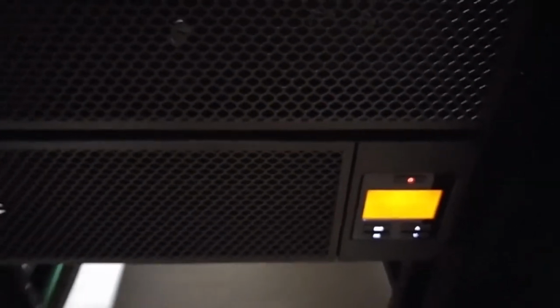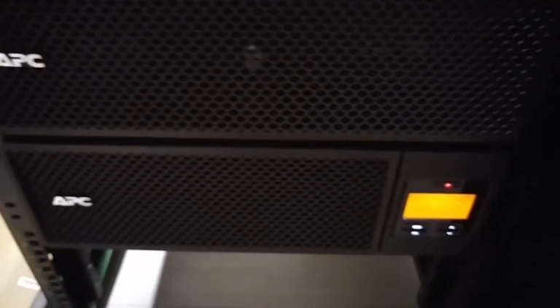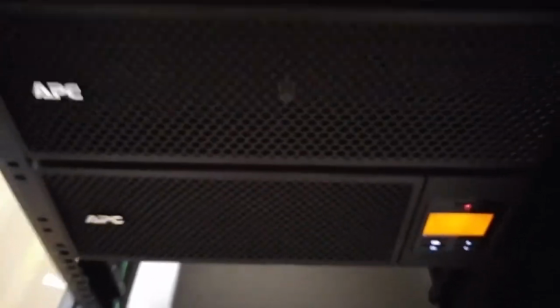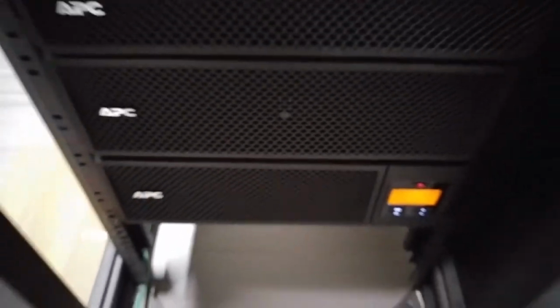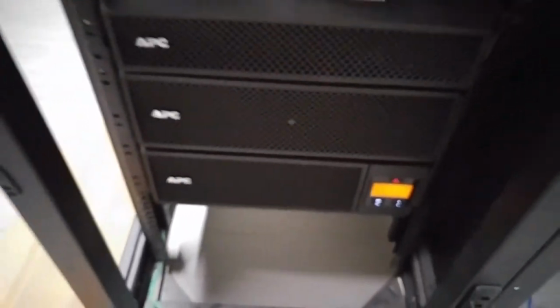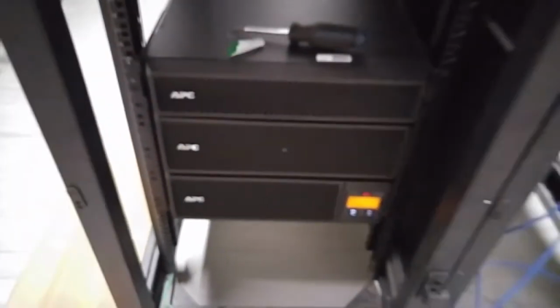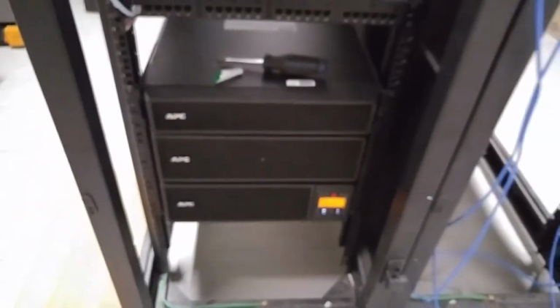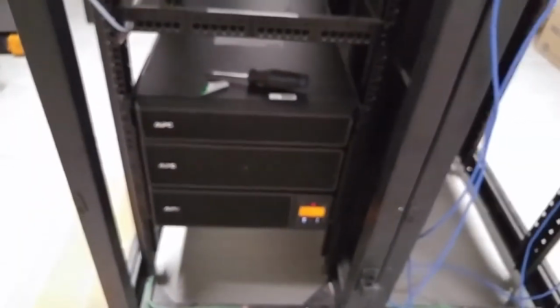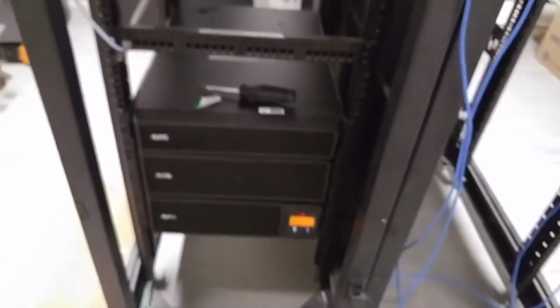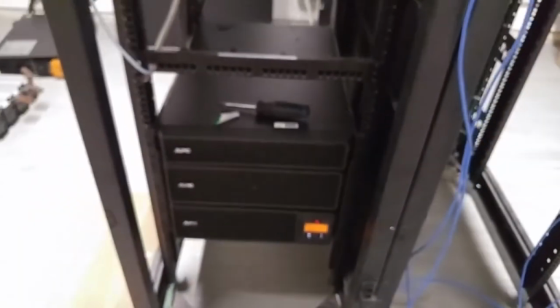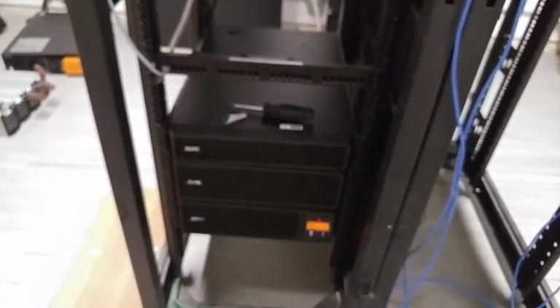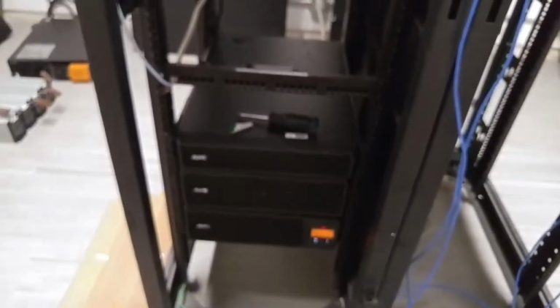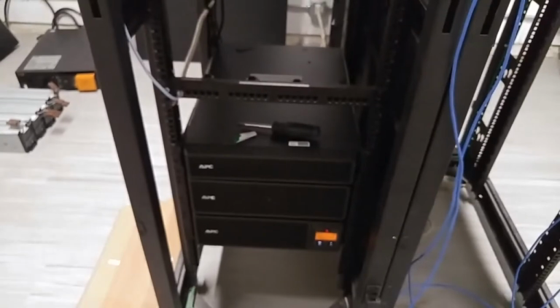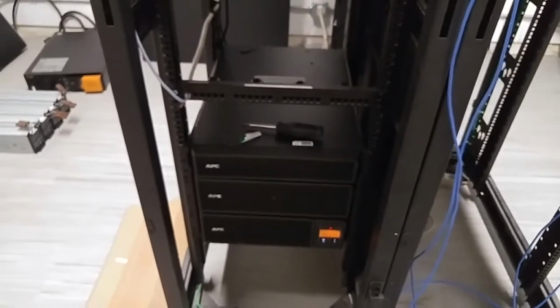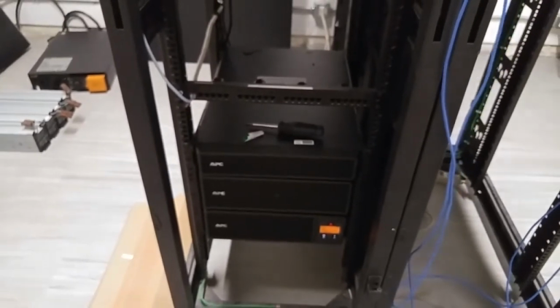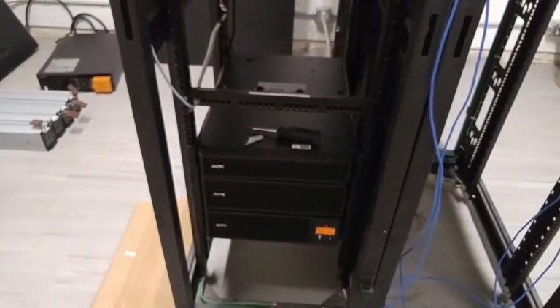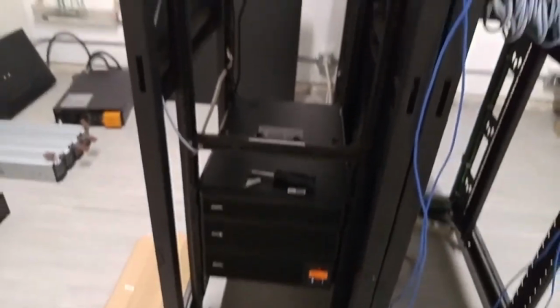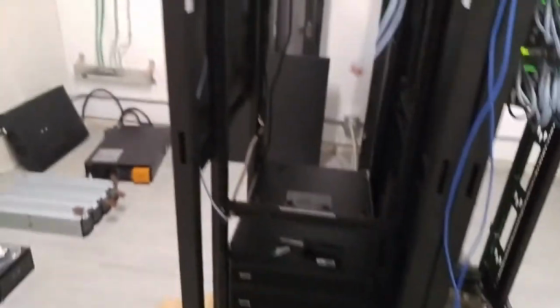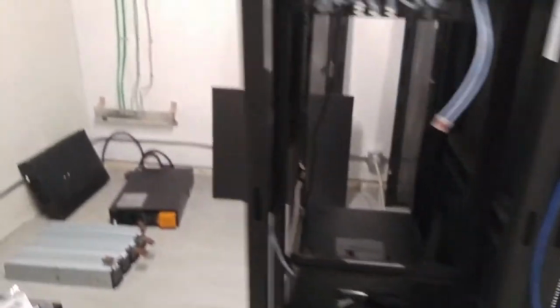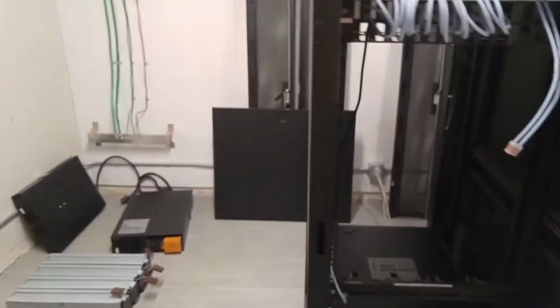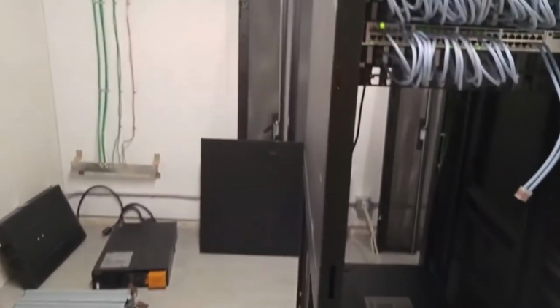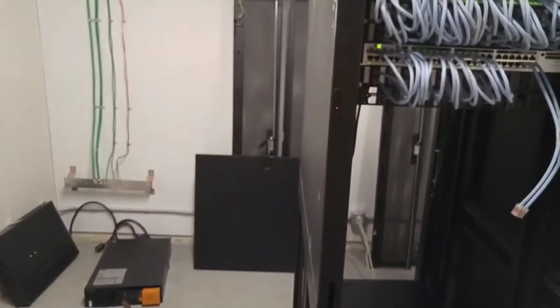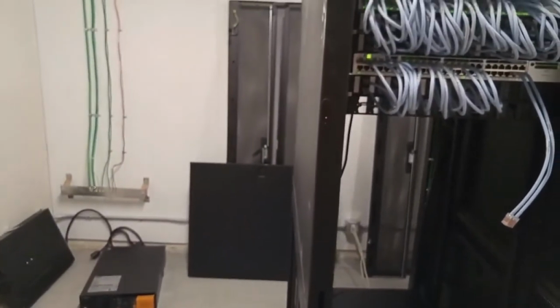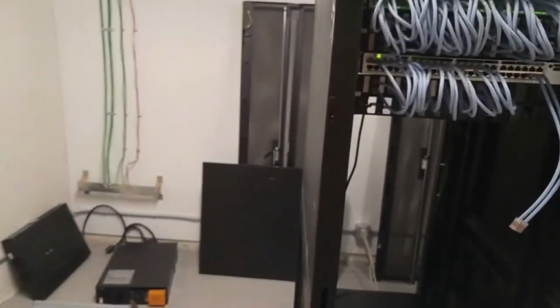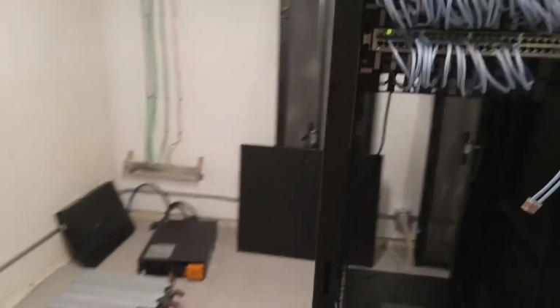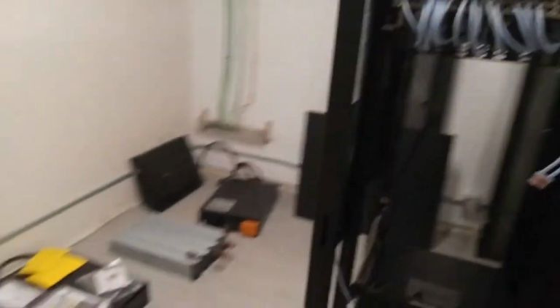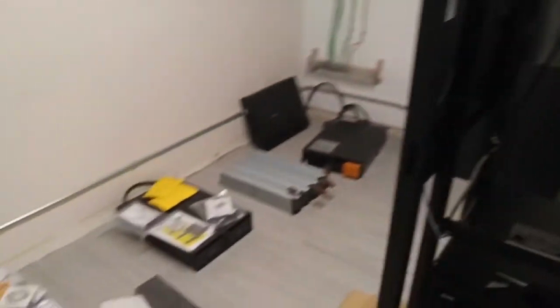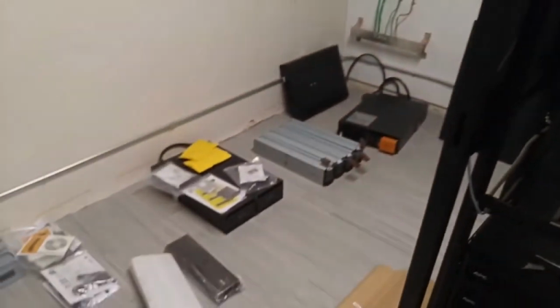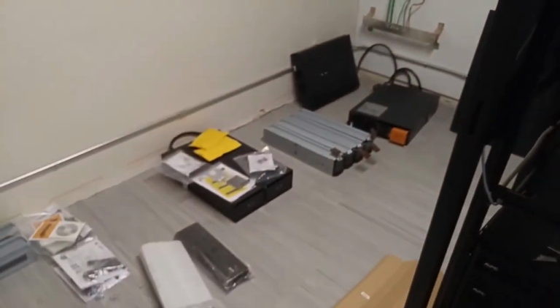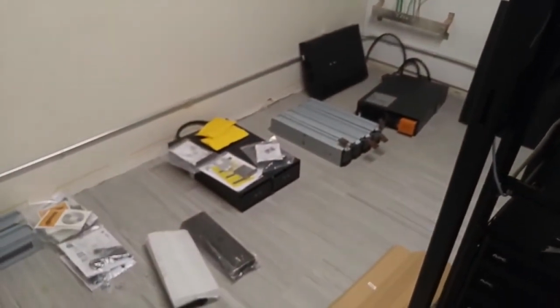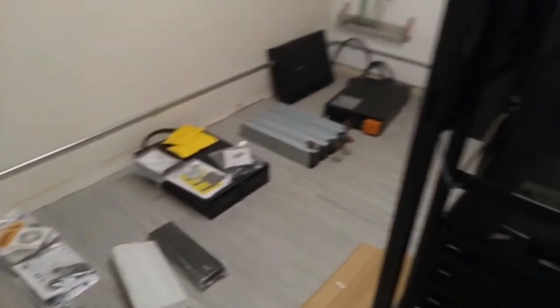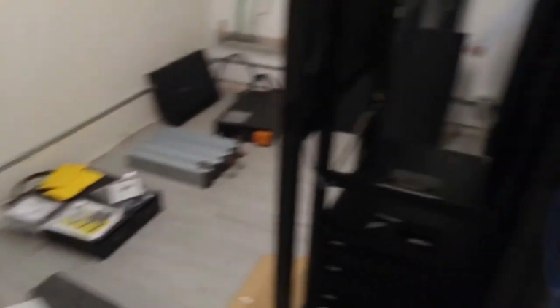And this is it. I'm ready to put back the rack doors and install this in the afternoon. Thank you guys for watching.